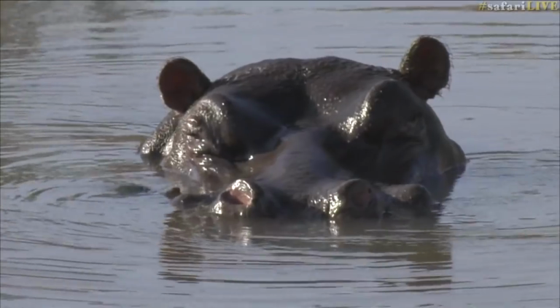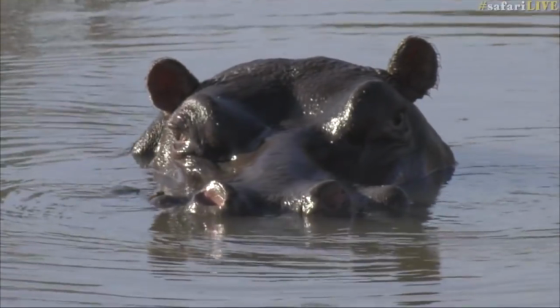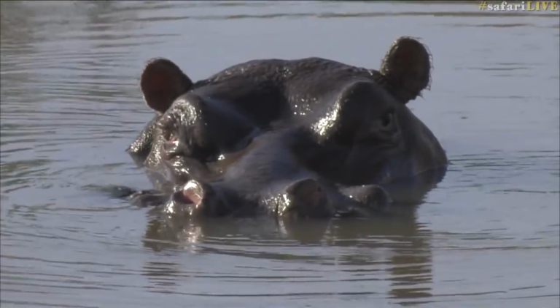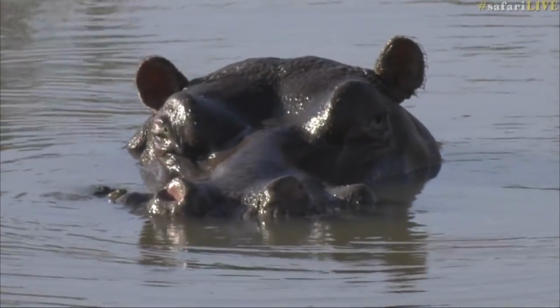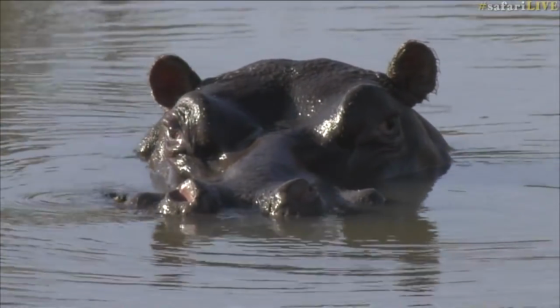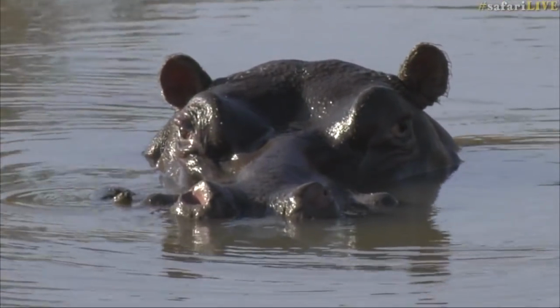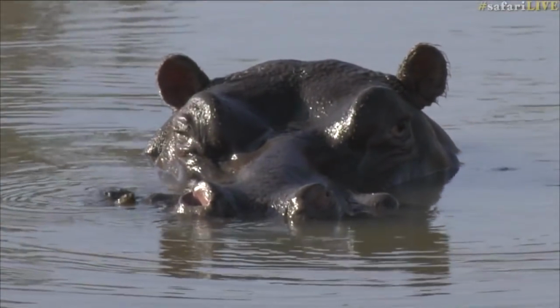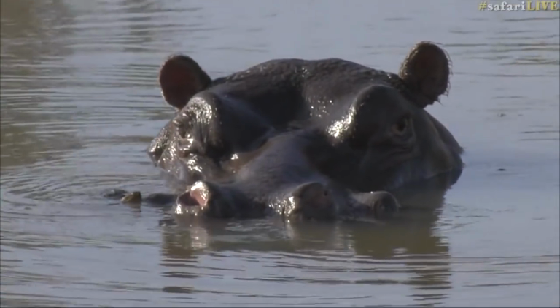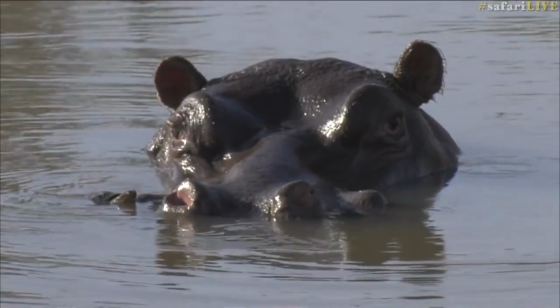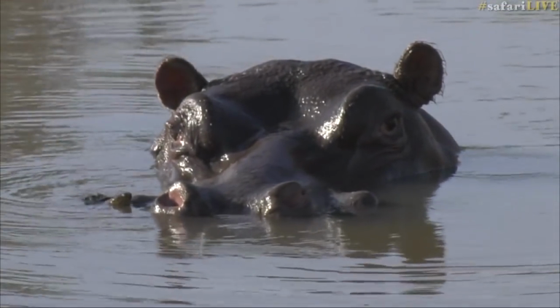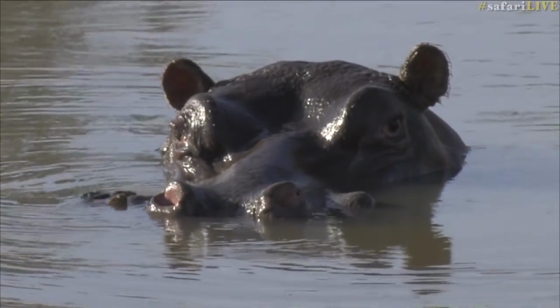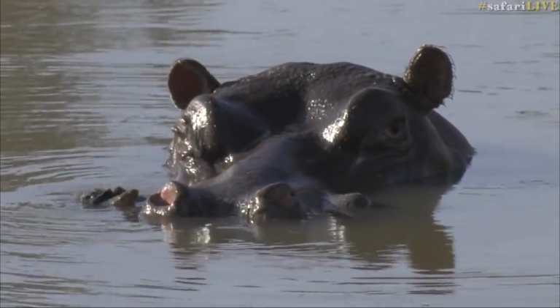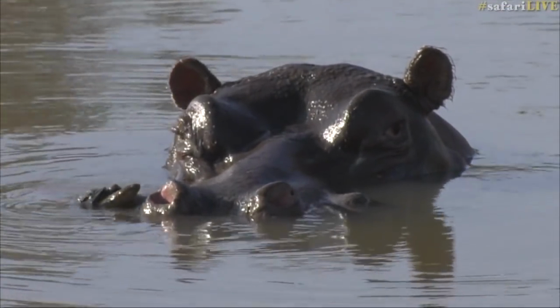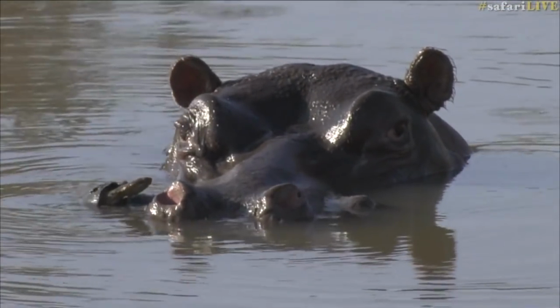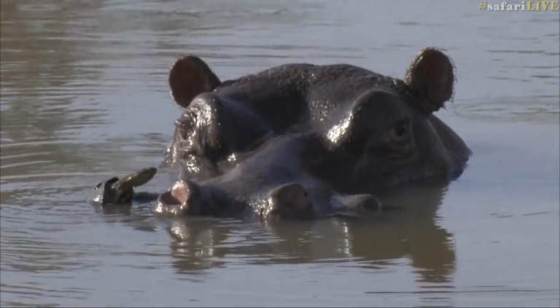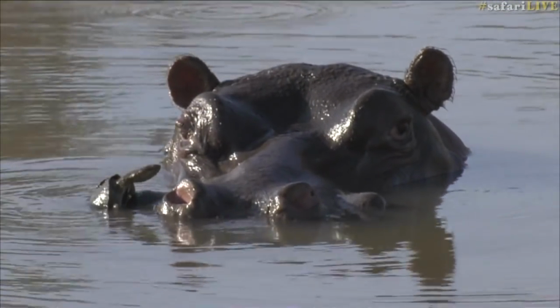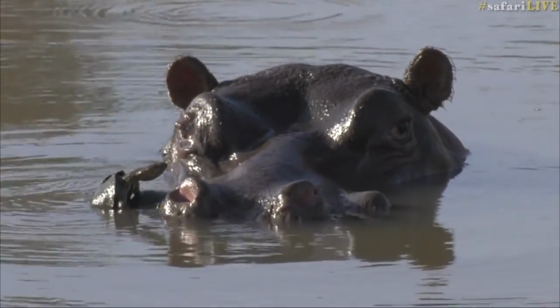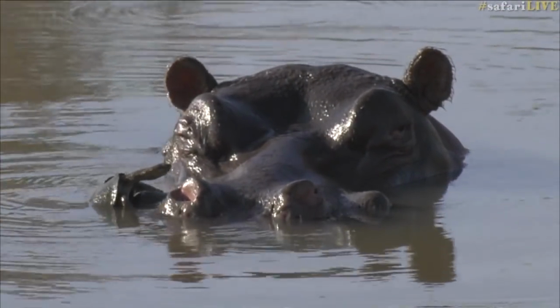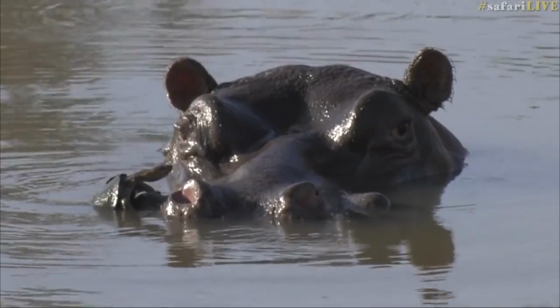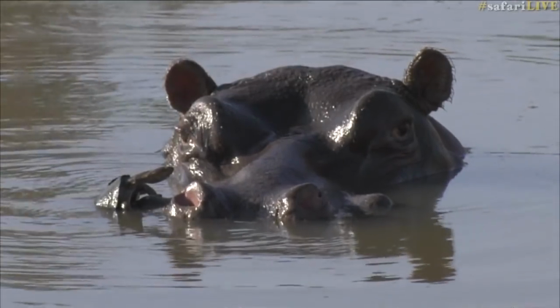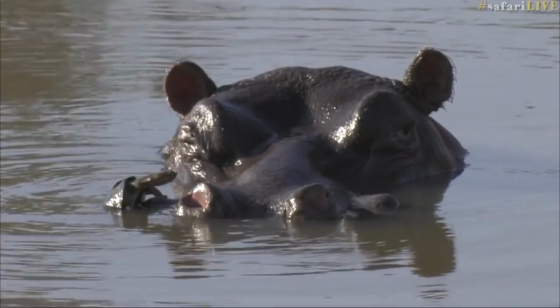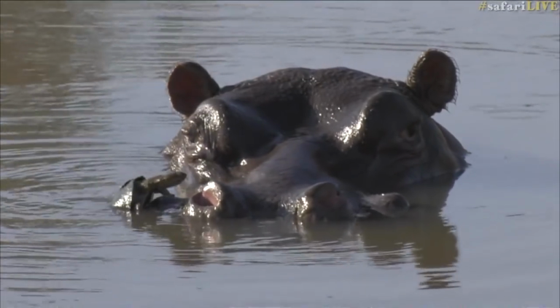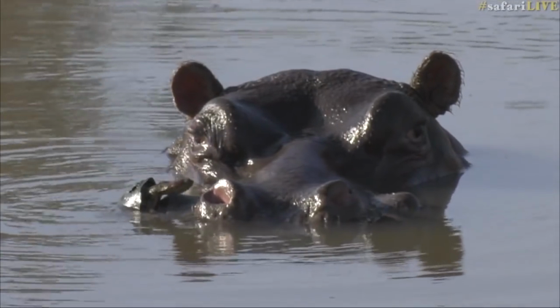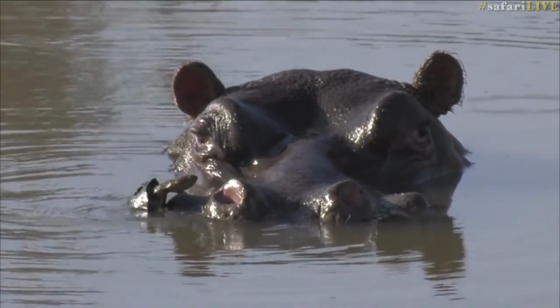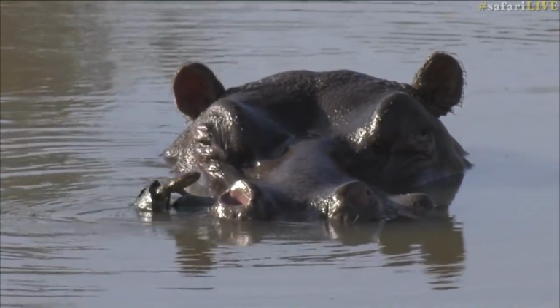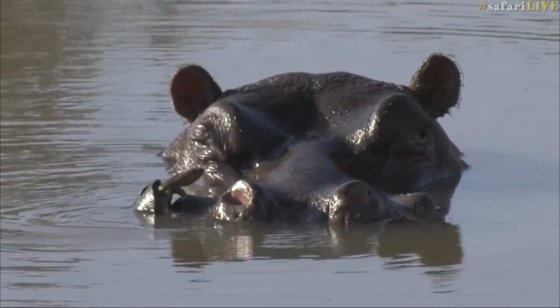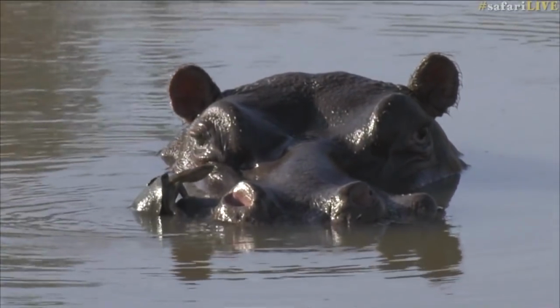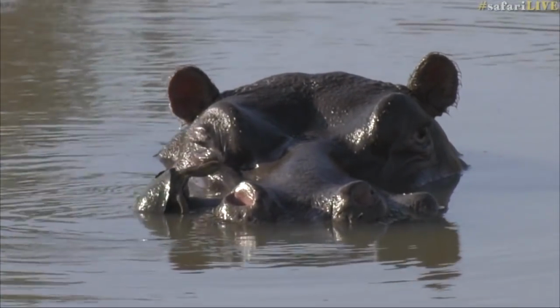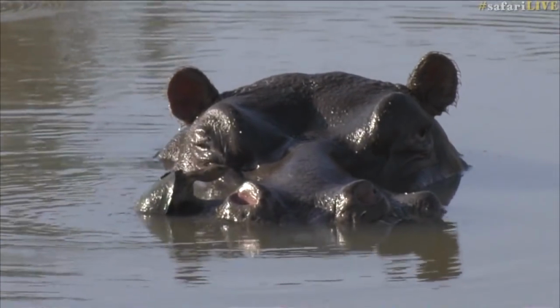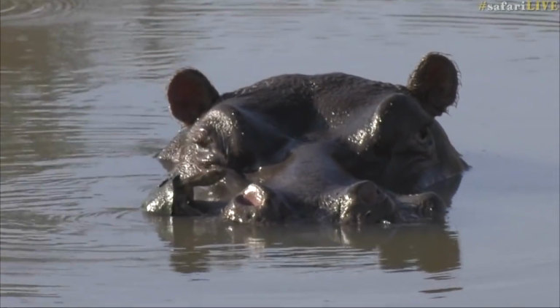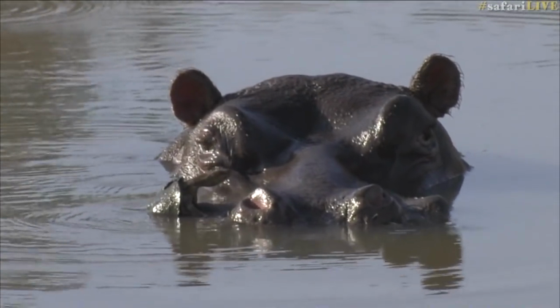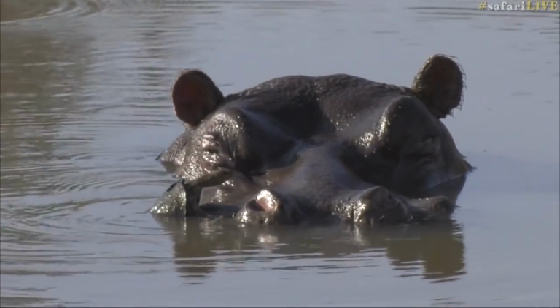There comes the terrapin. Look, here comes his friend. Are you going to climb on? It almost looks as though the hippo is giving him a little helping hand, twisting his head slightly.